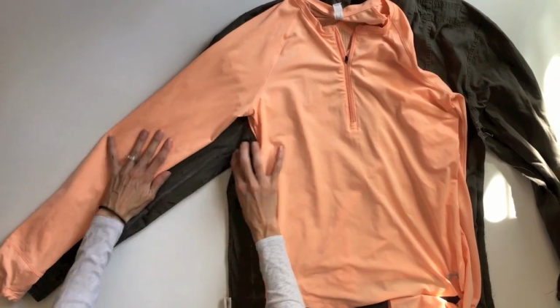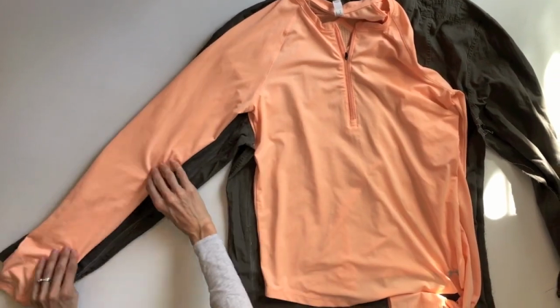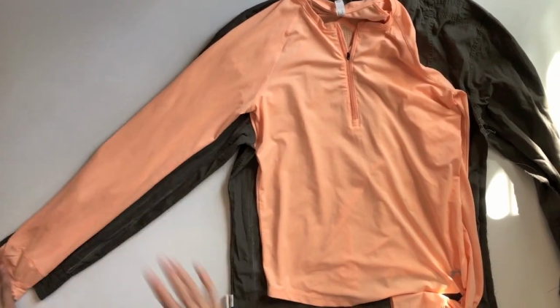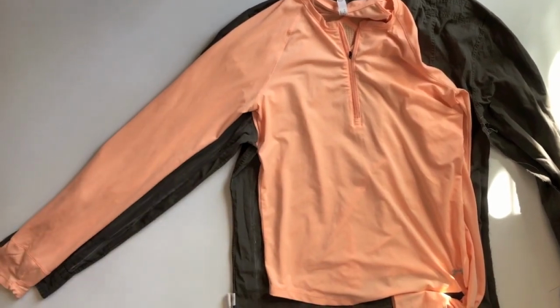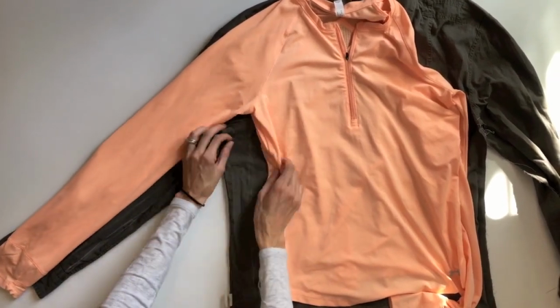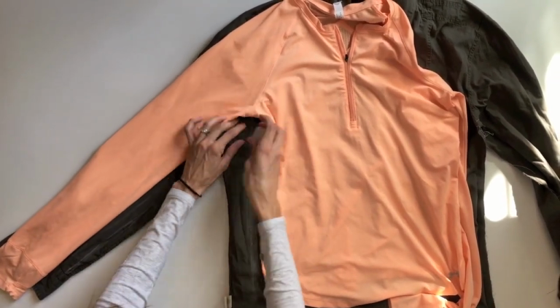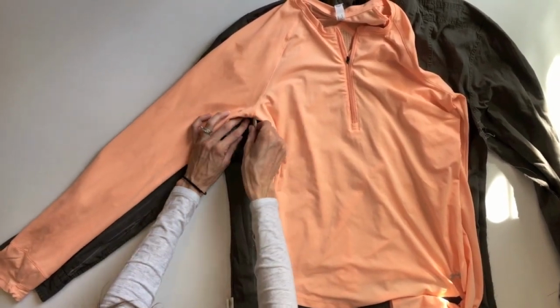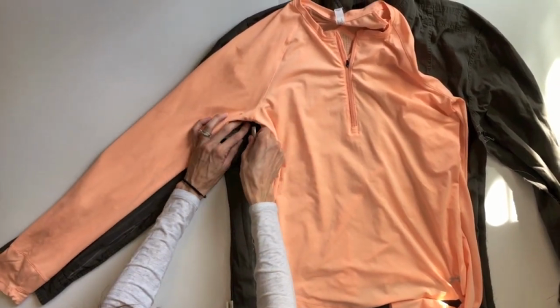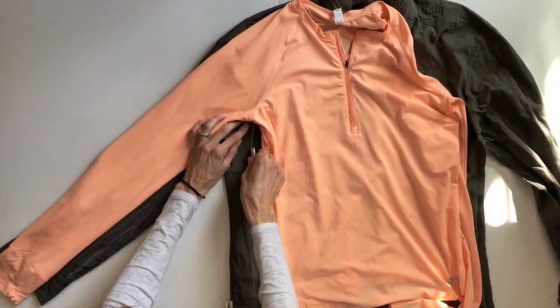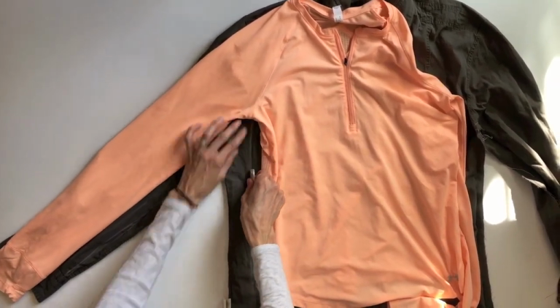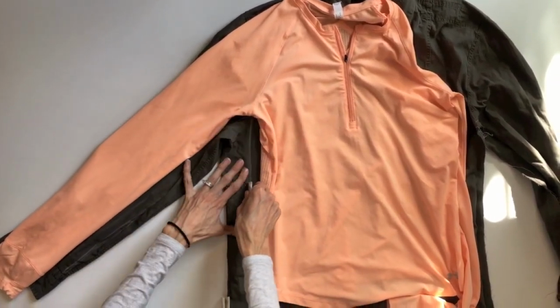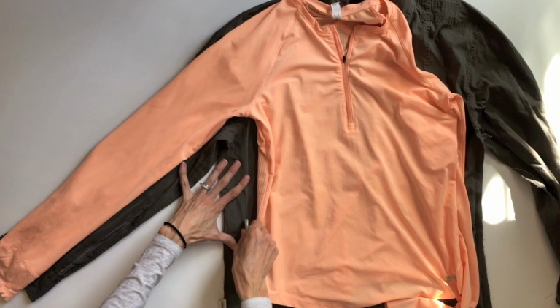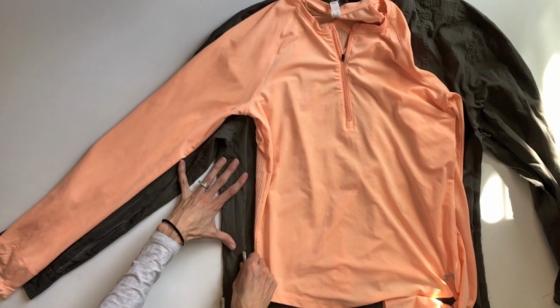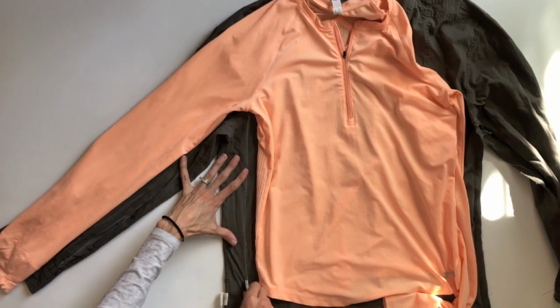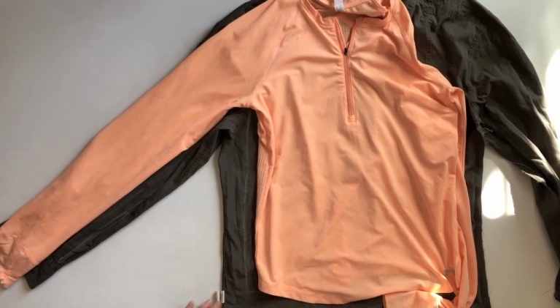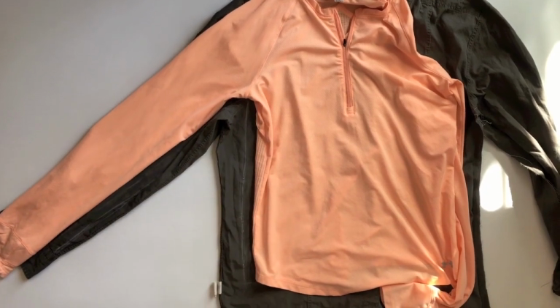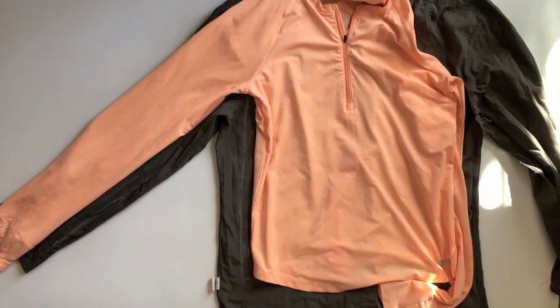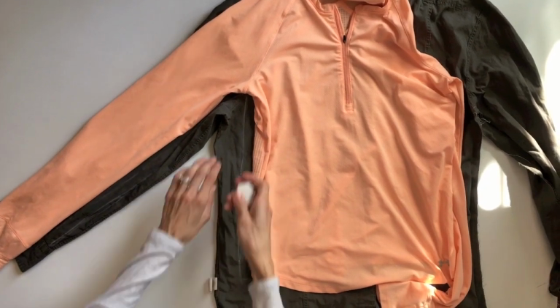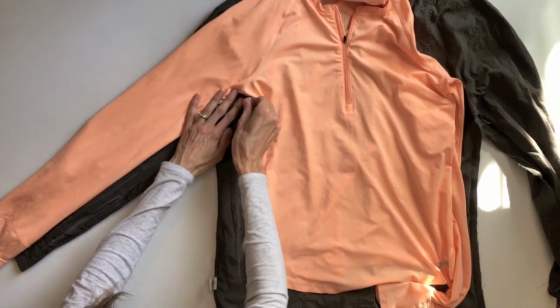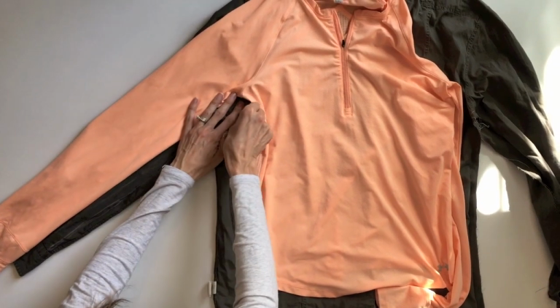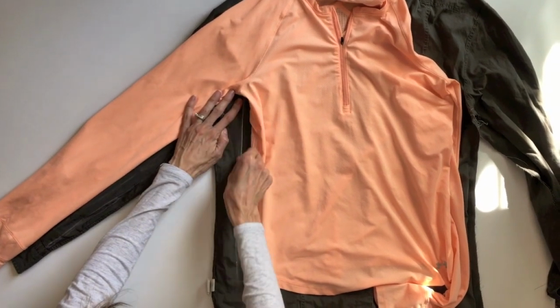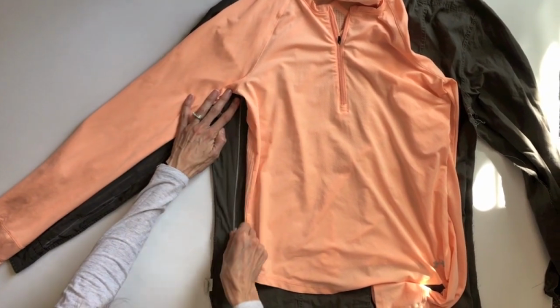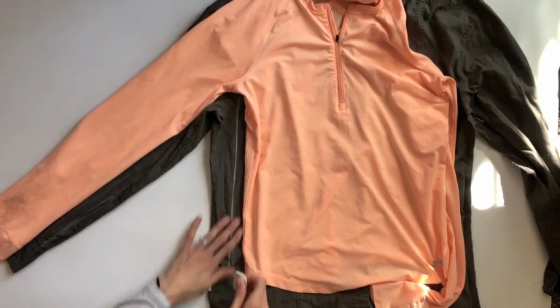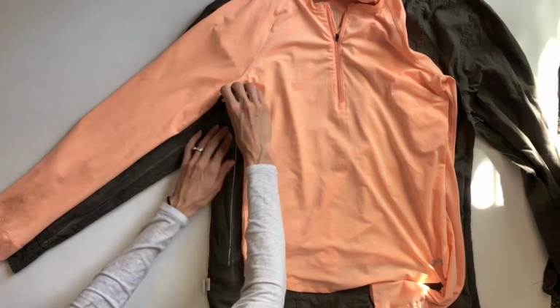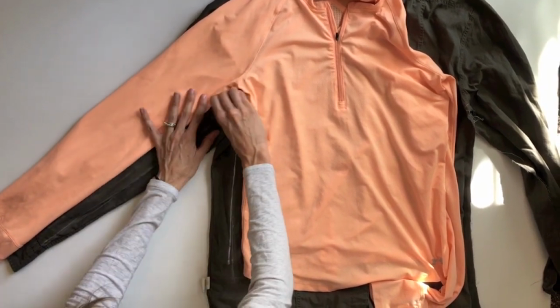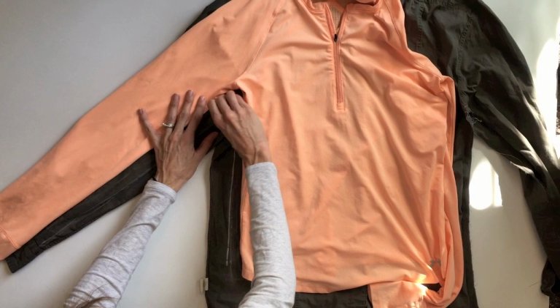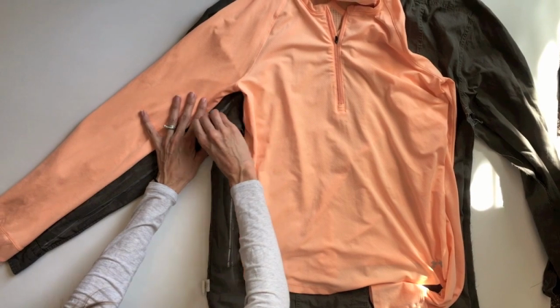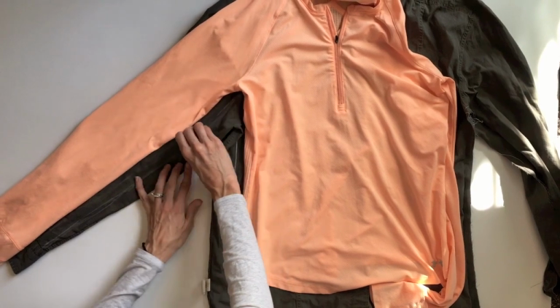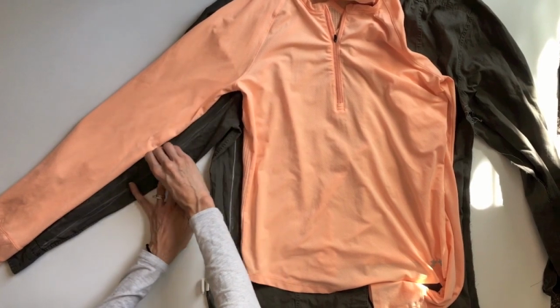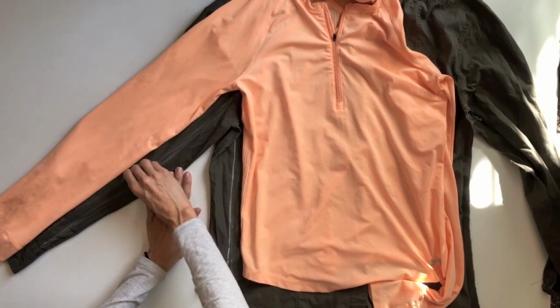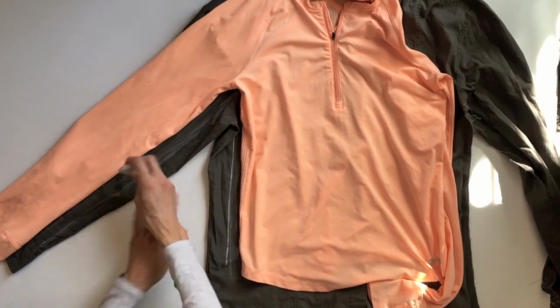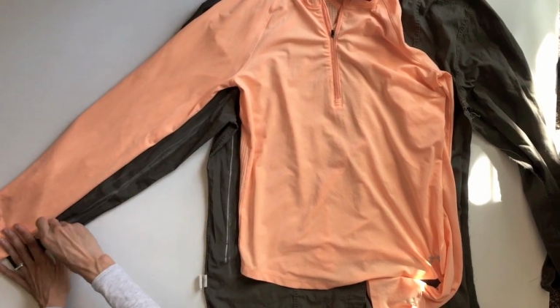Begin by flipping your shirt inside out. Then use a silhouette that fits you and mark around it with tailor's chalk or a crayon, leaving a half inch border for seam allowance. Then cut the excess away.